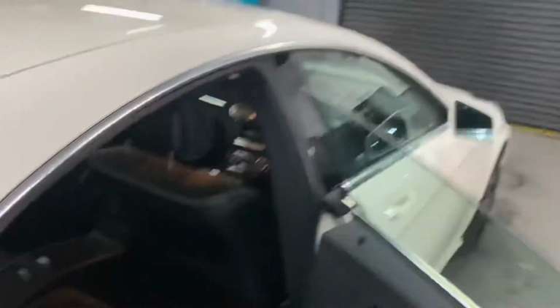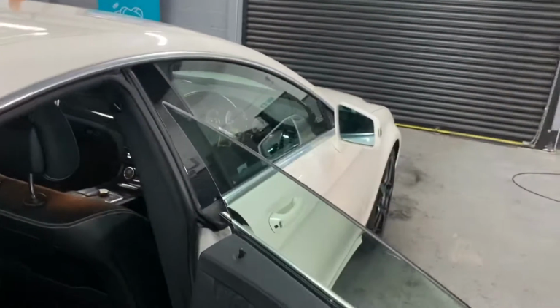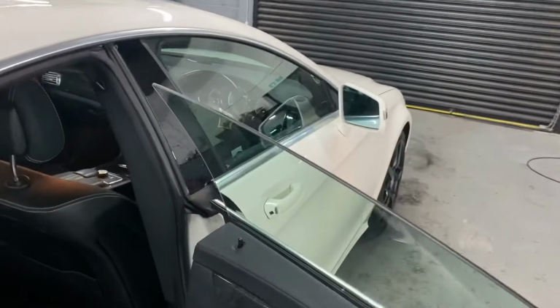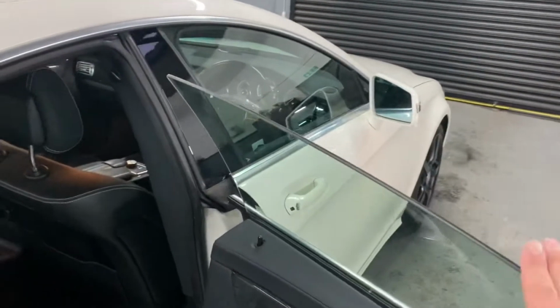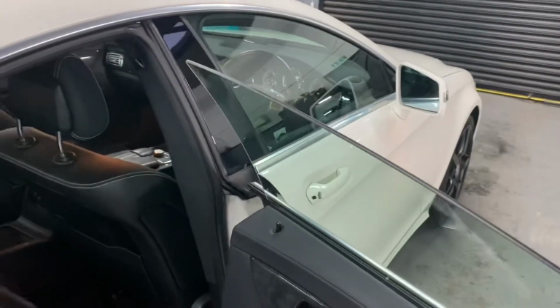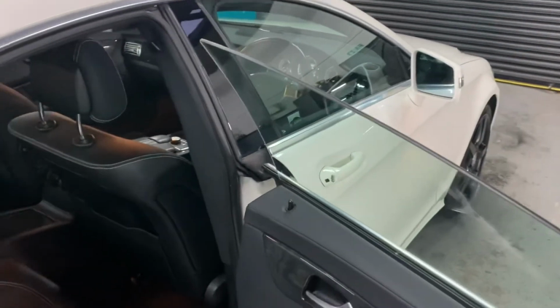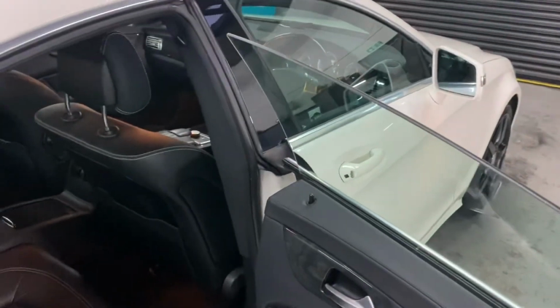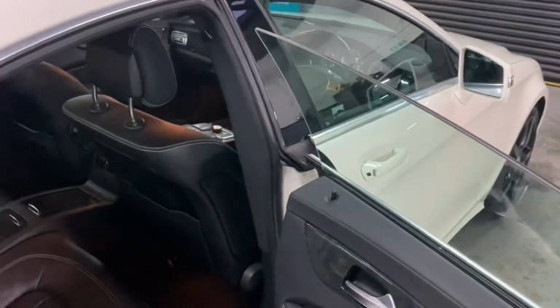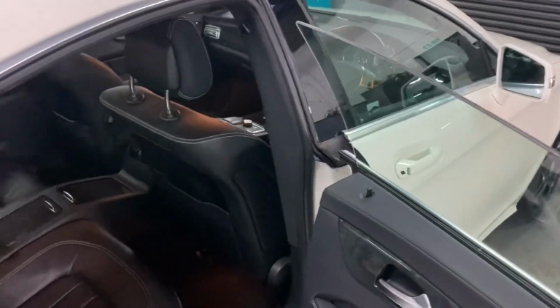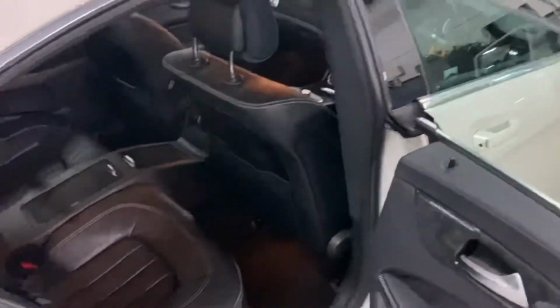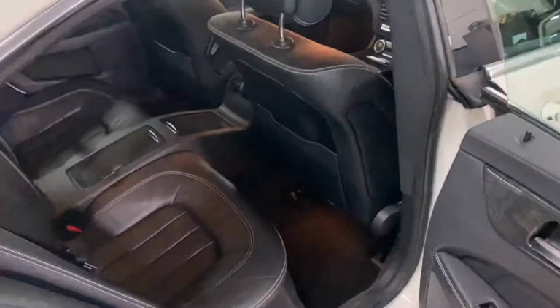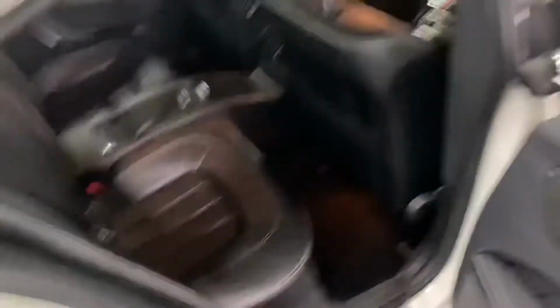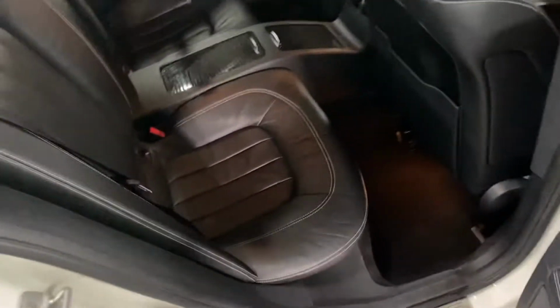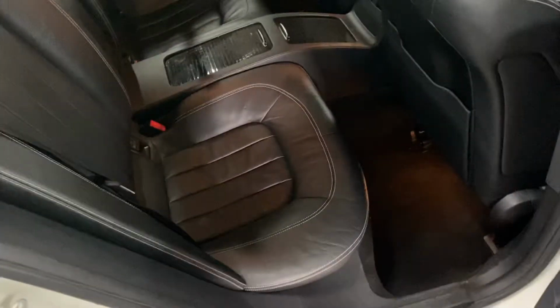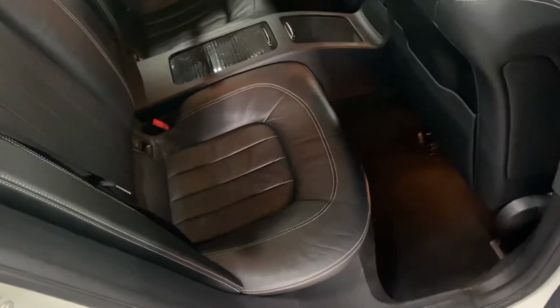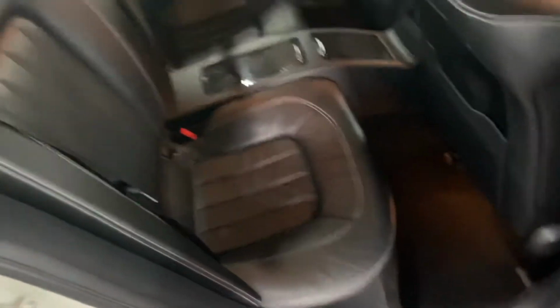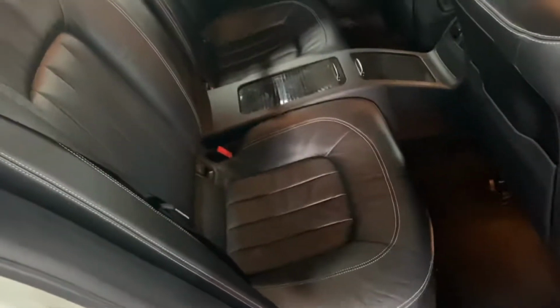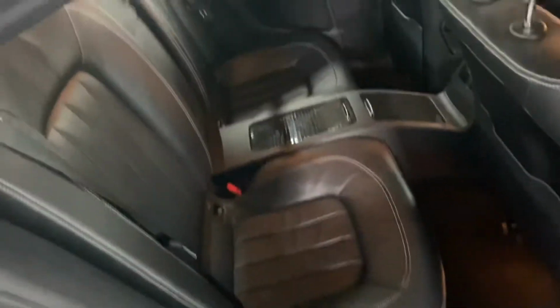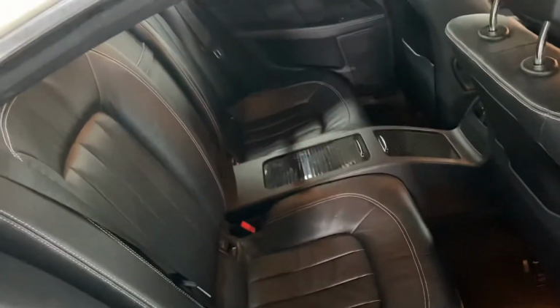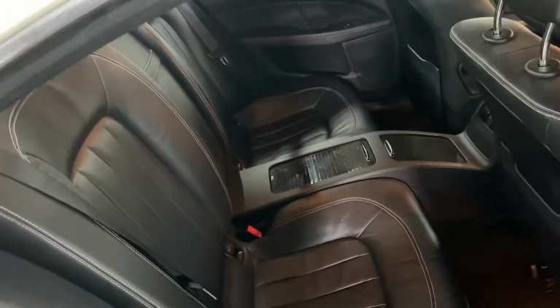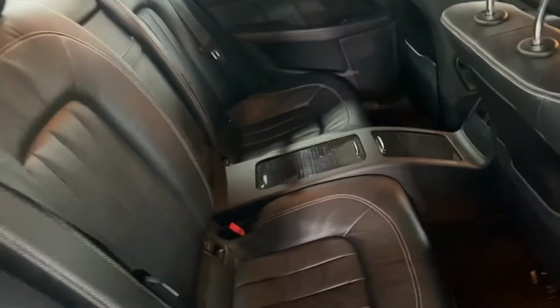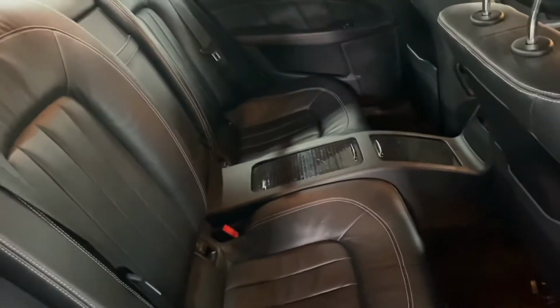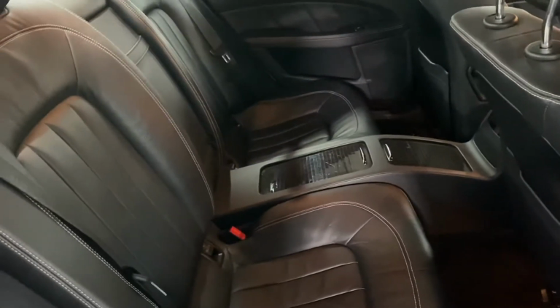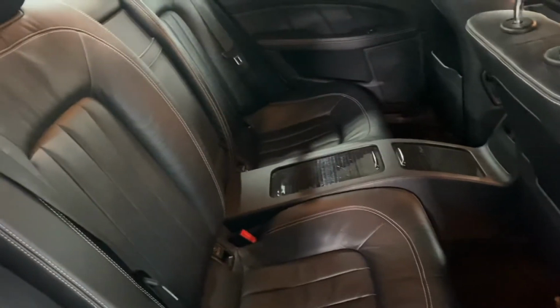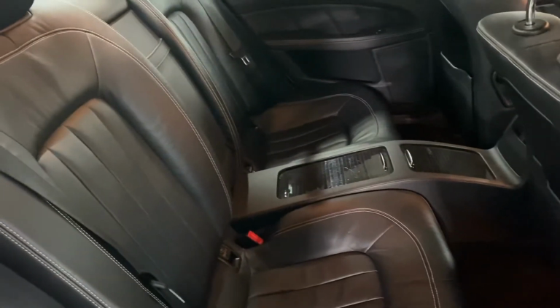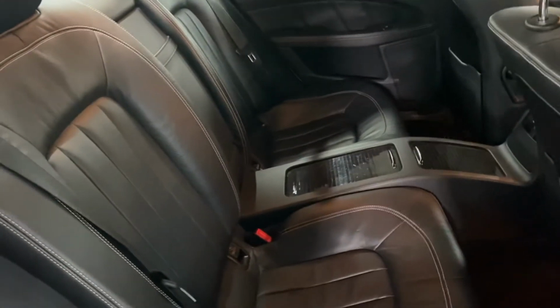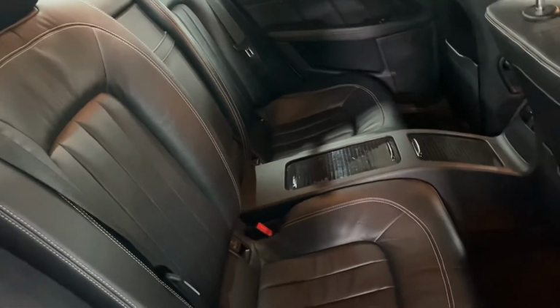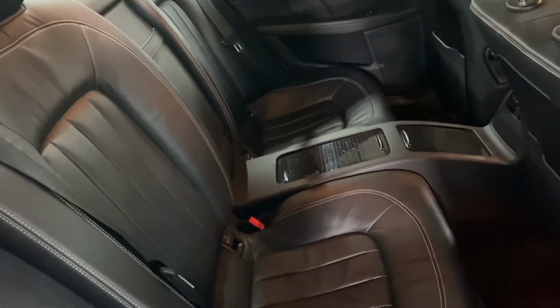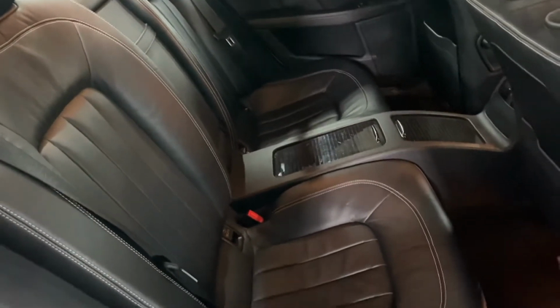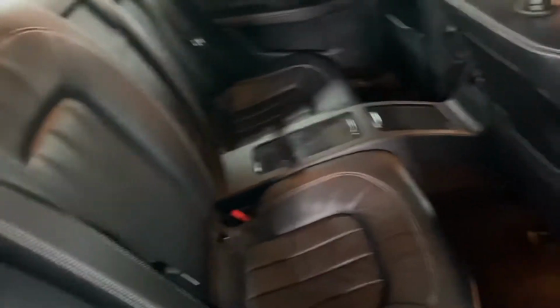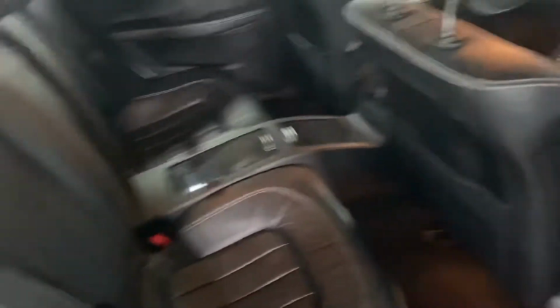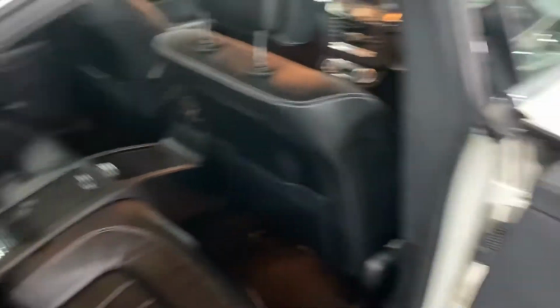These have nice pillarless doors front and rear, which gives a more luxurious feel. There's ISOFIX on the two outer rear seats, so if you have child car seats you can pop those straight in. The rear seats are all in nice order with no rips, tears, or excessive wear.